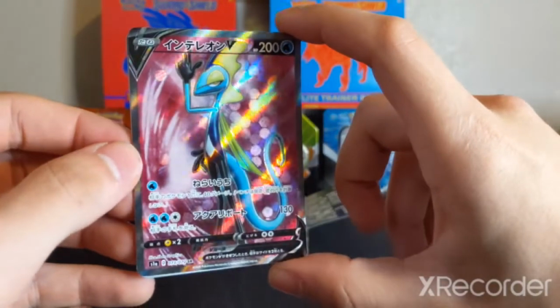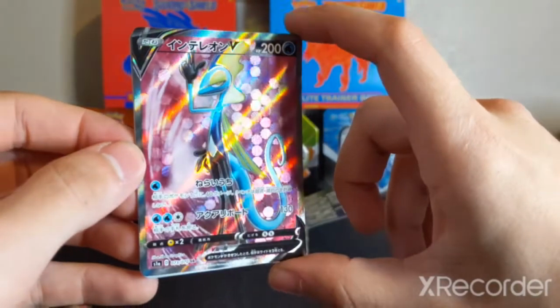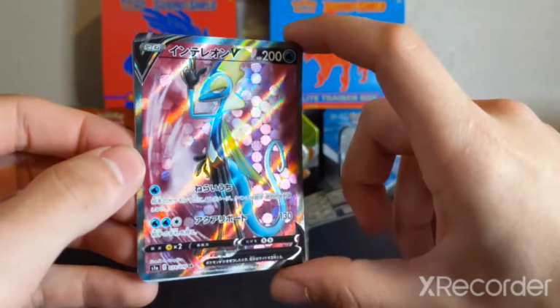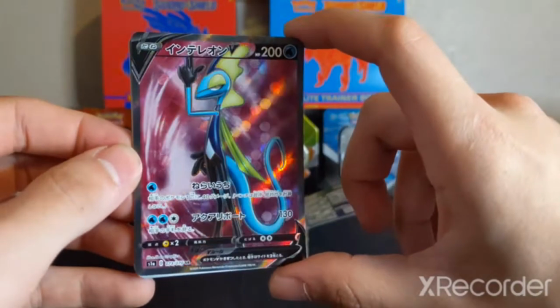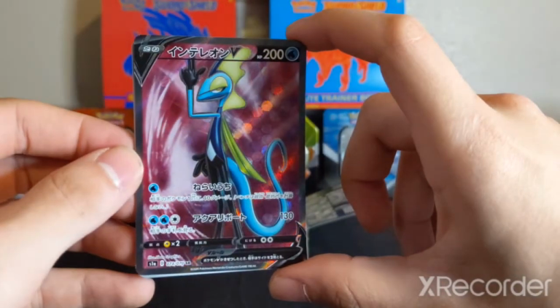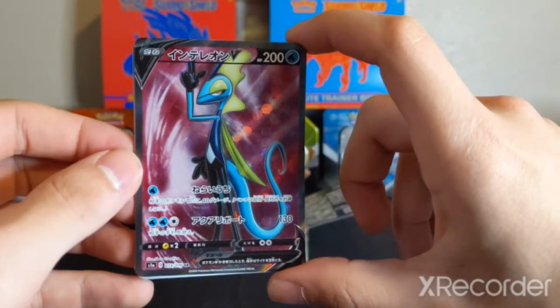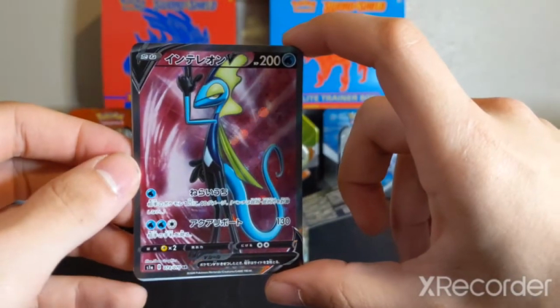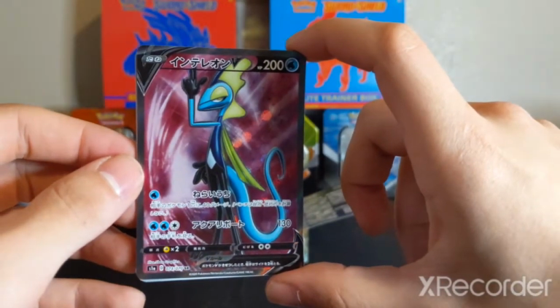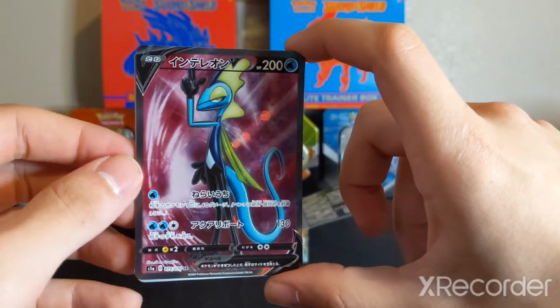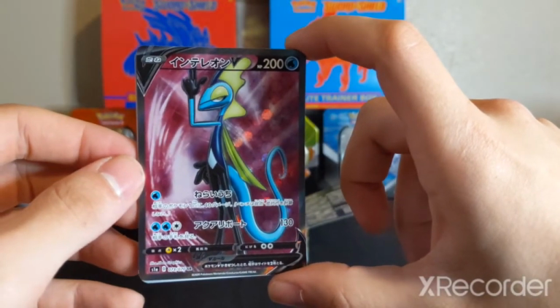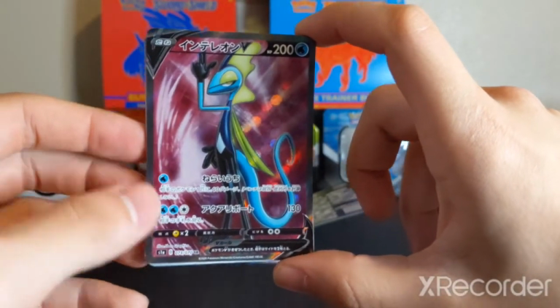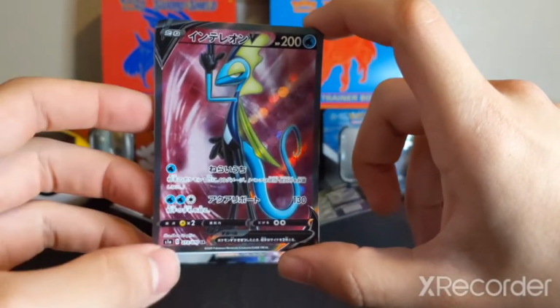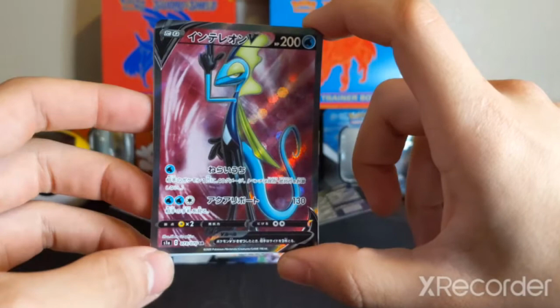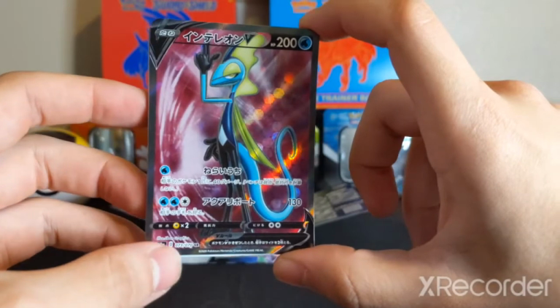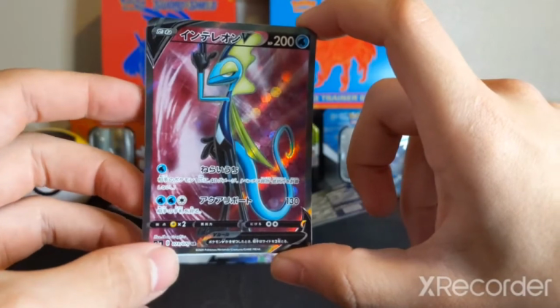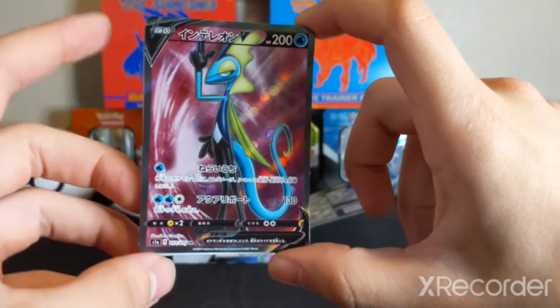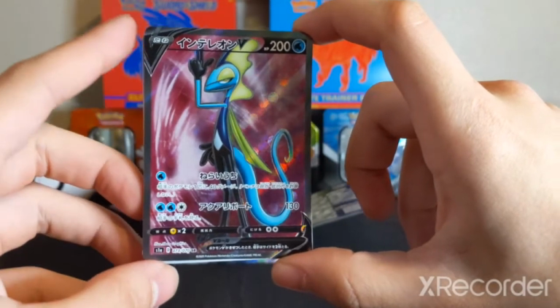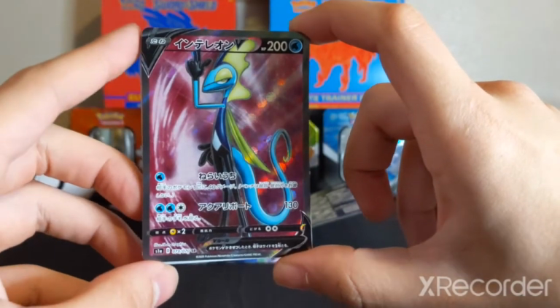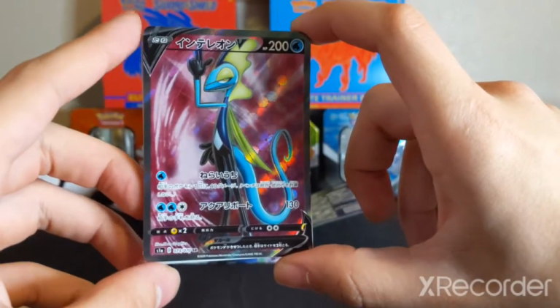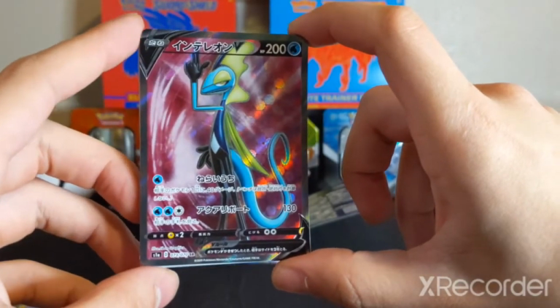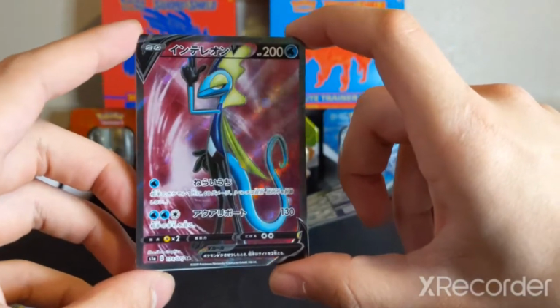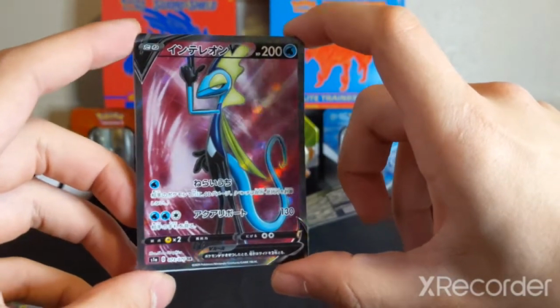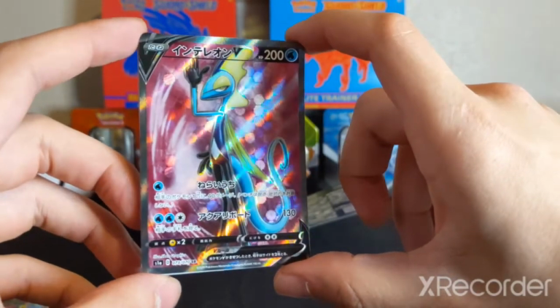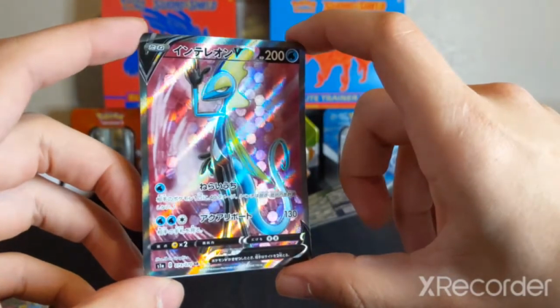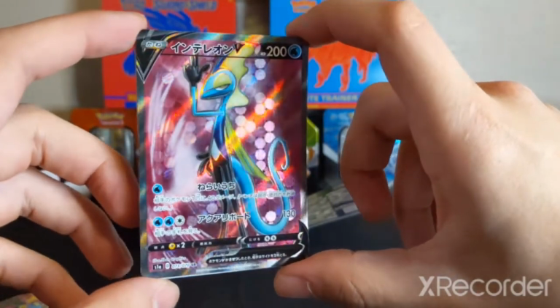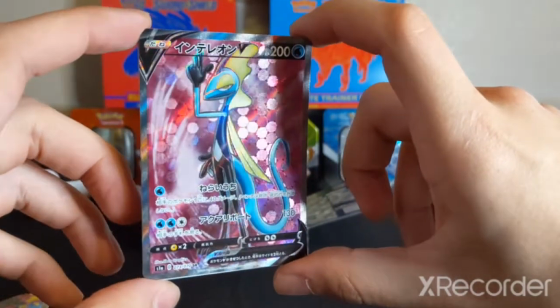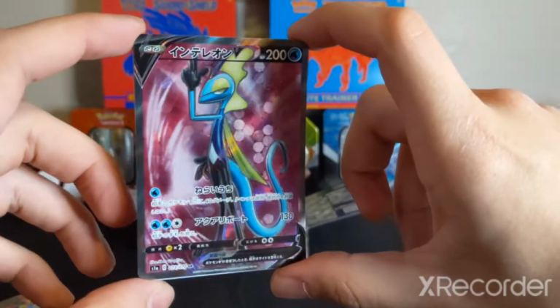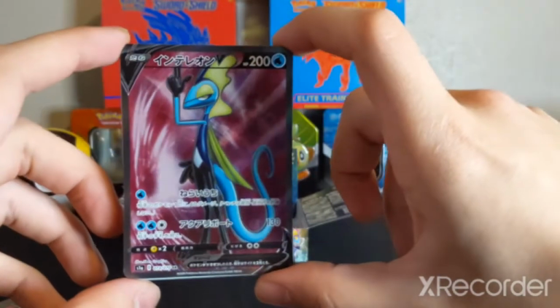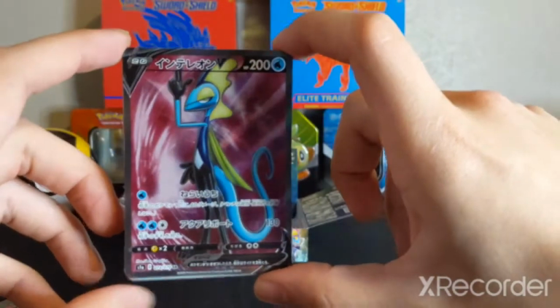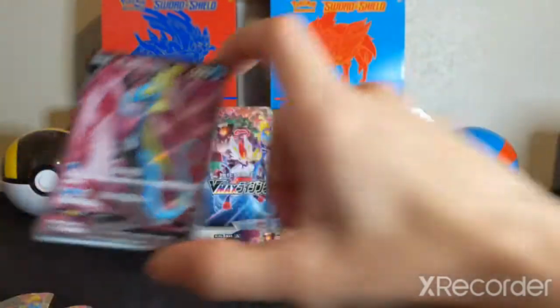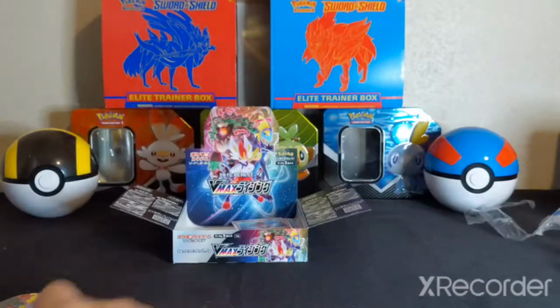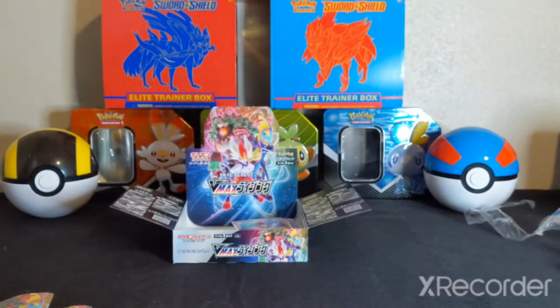Man, look at him. He is slick. 73 of 70 — Secret Rare for them. Awesome. That is awesome.